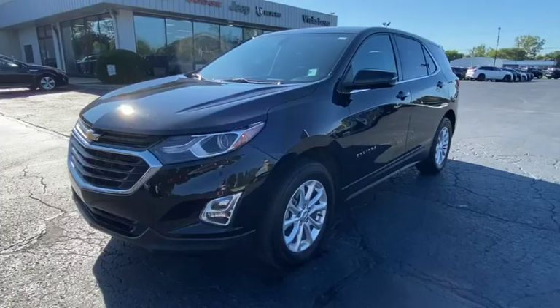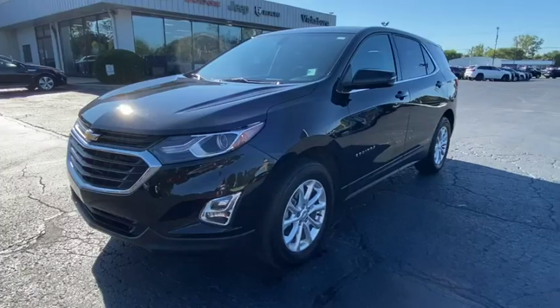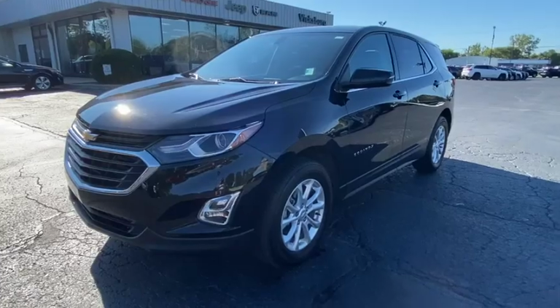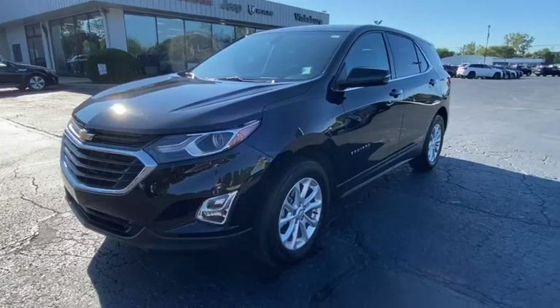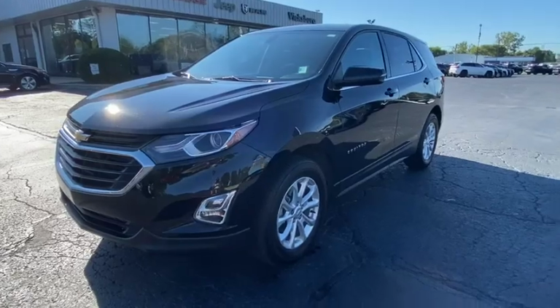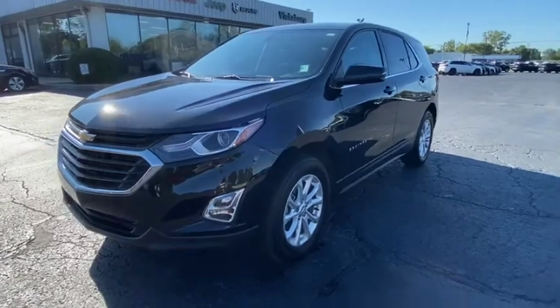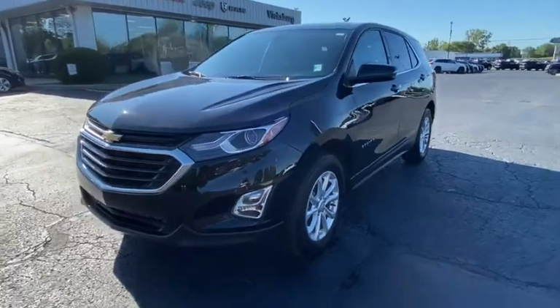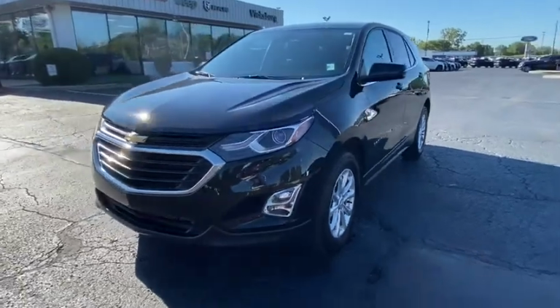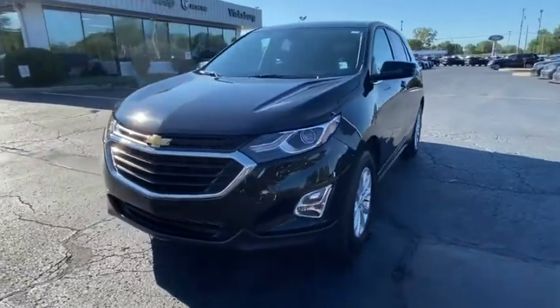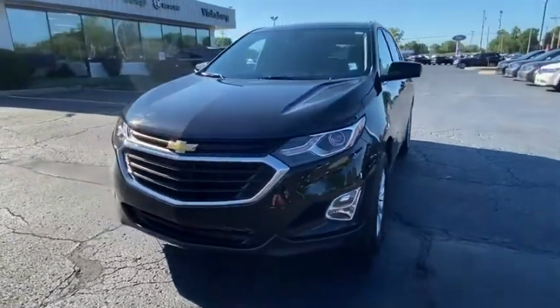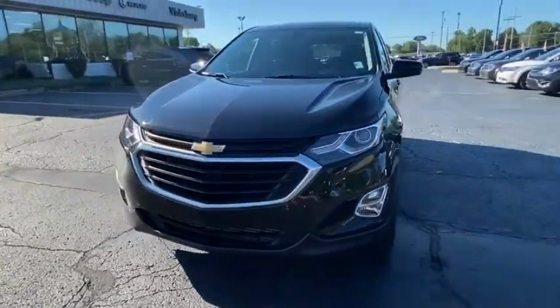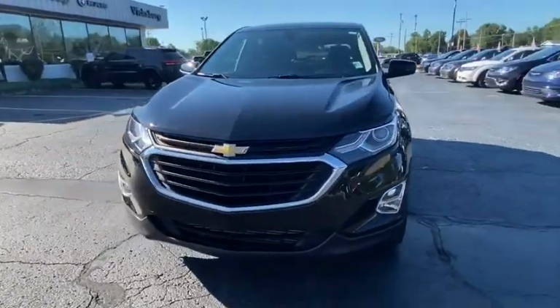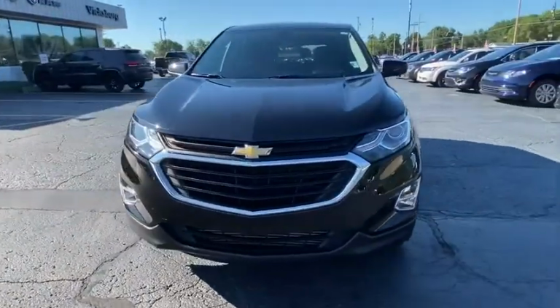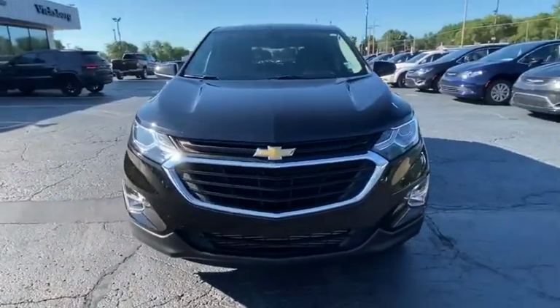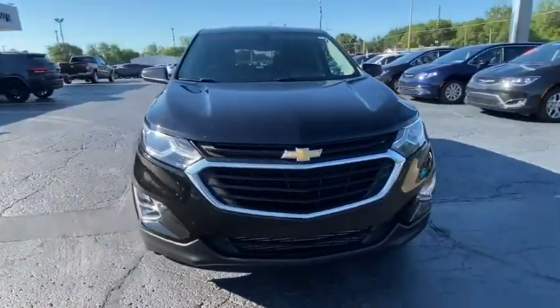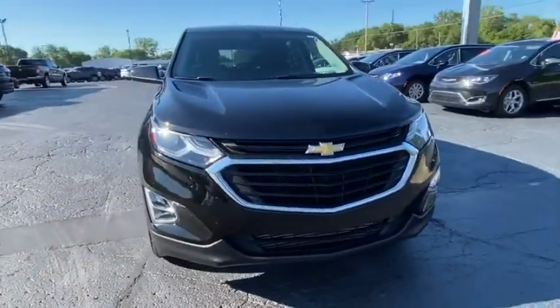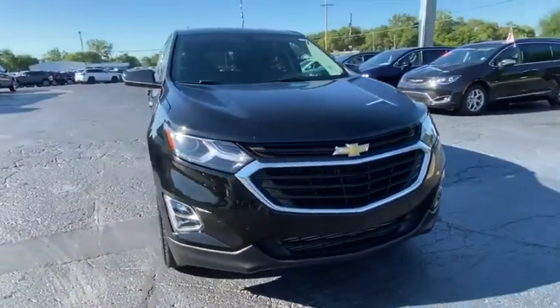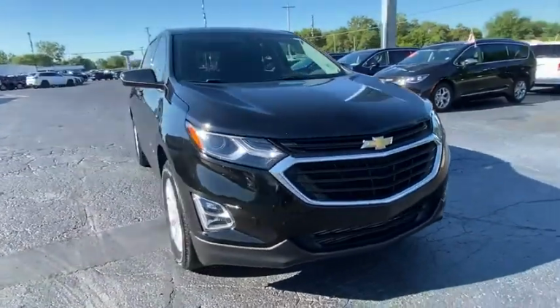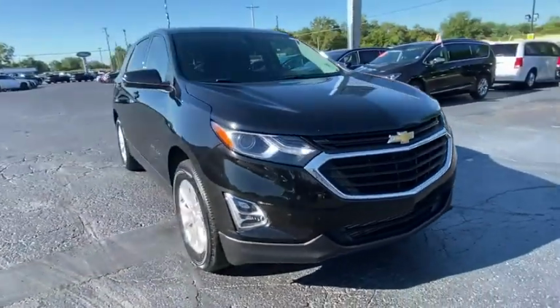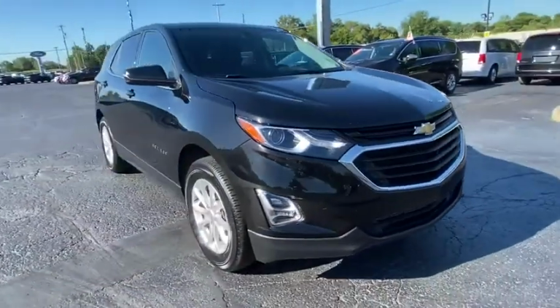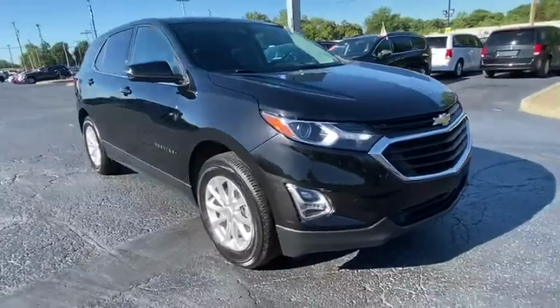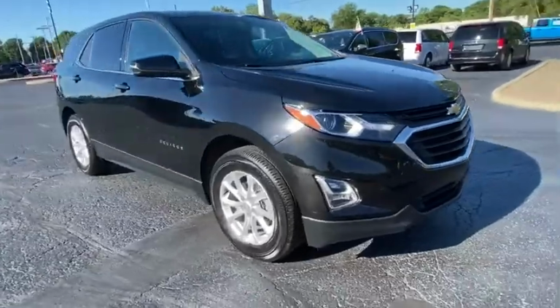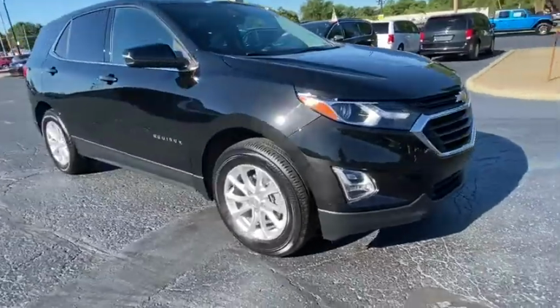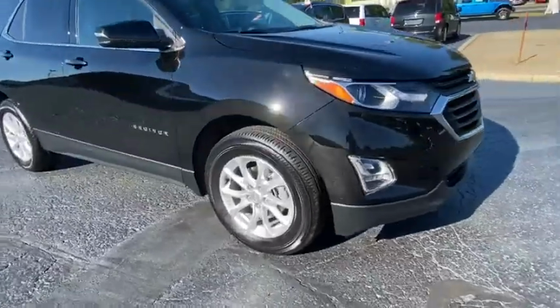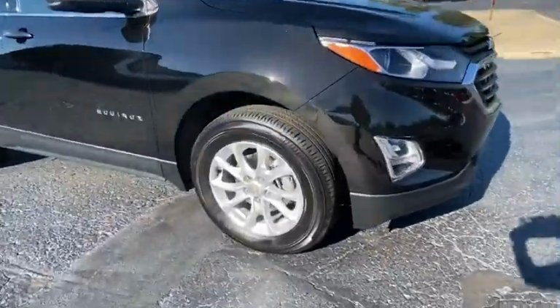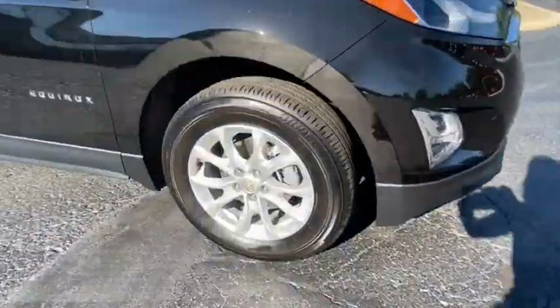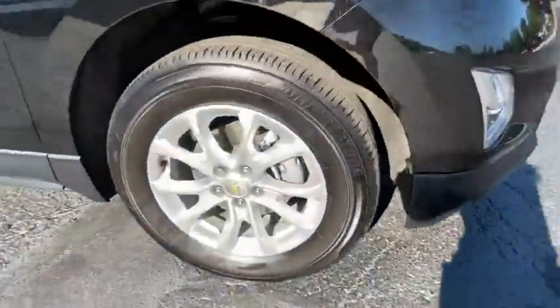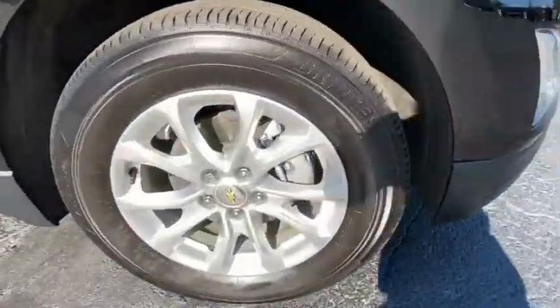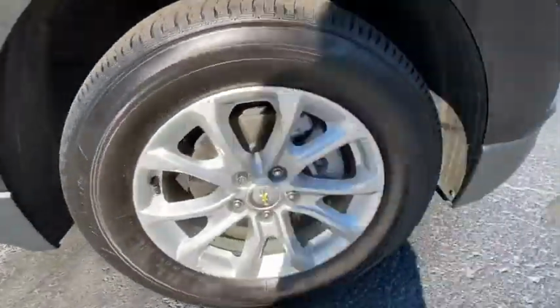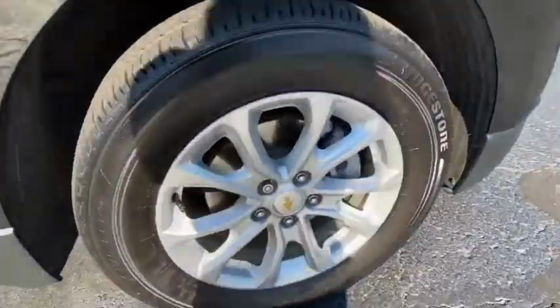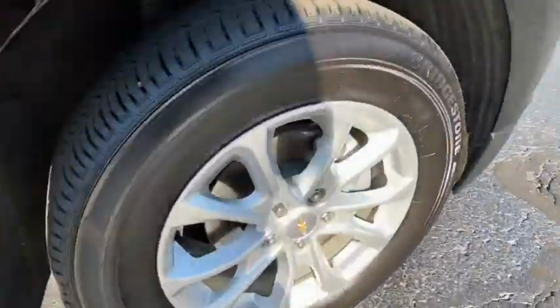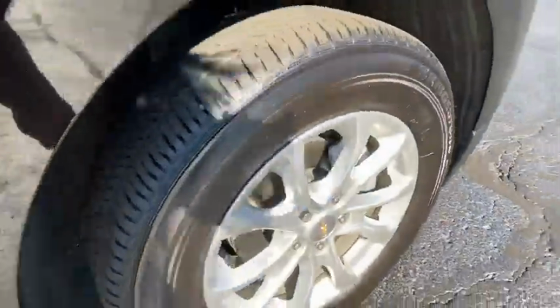We are pleased to show you the 2019 Chevrolet Equinox. Fuel efficiency, safety, and value equals the Chevy Equinox.